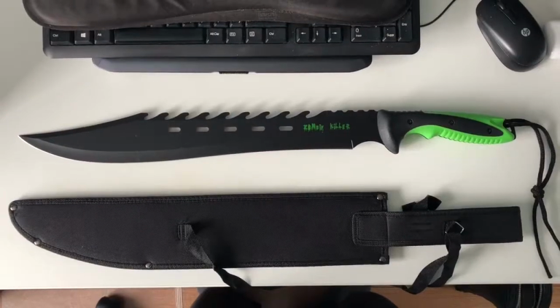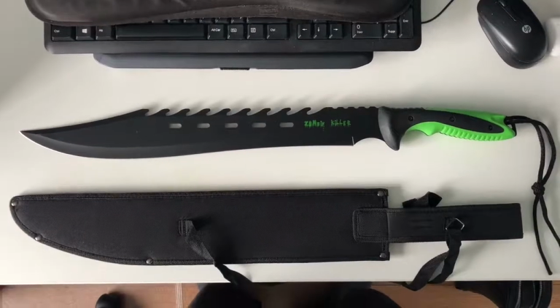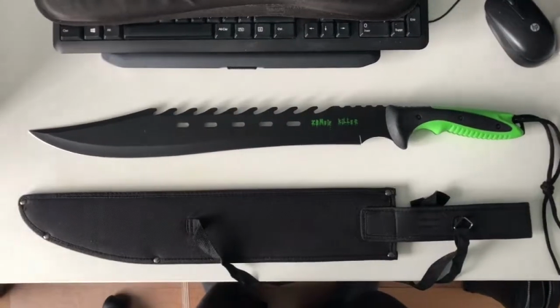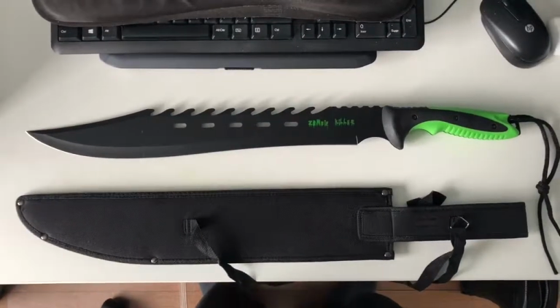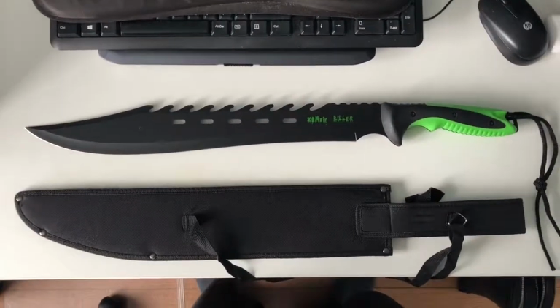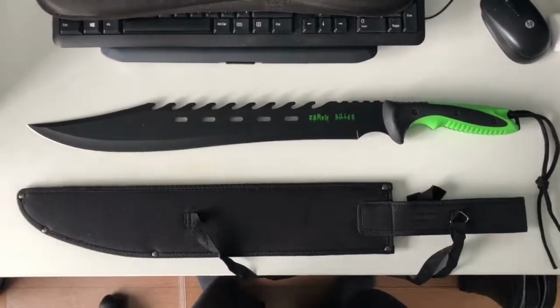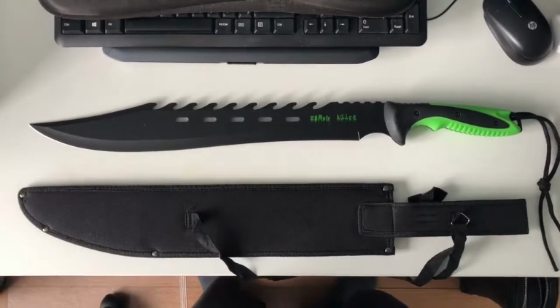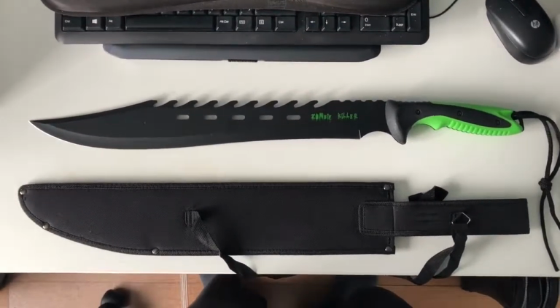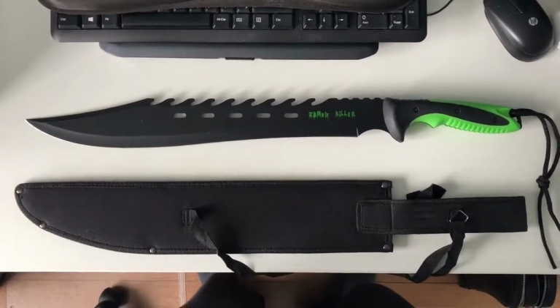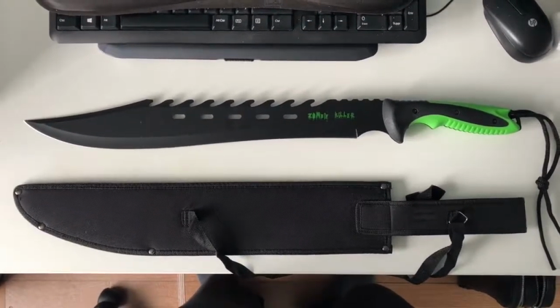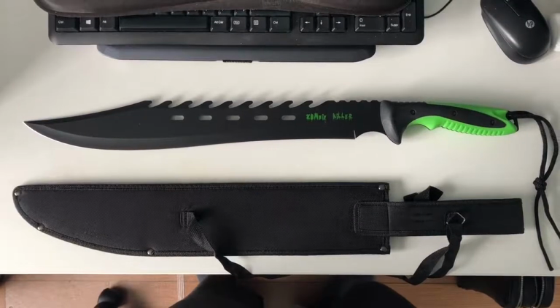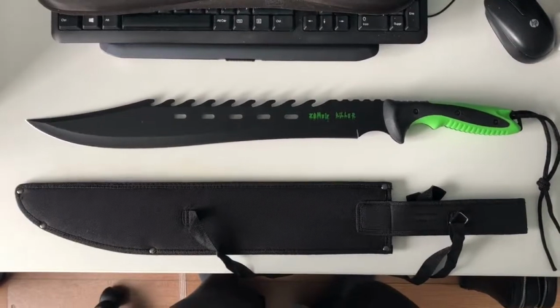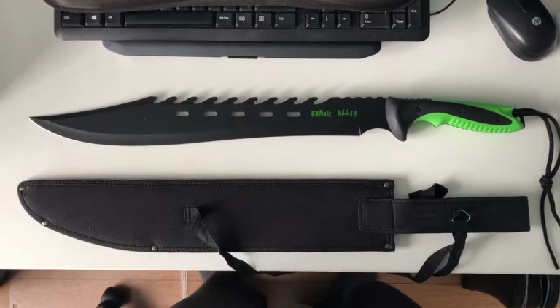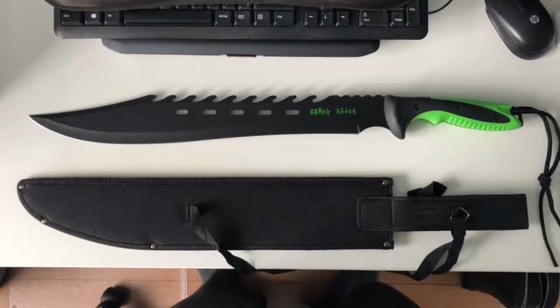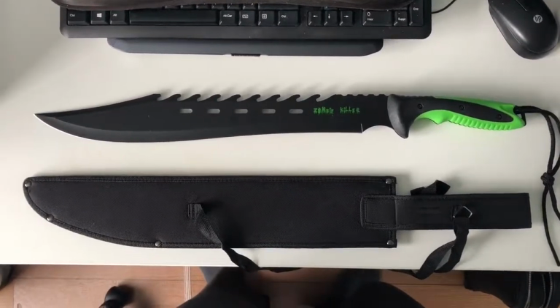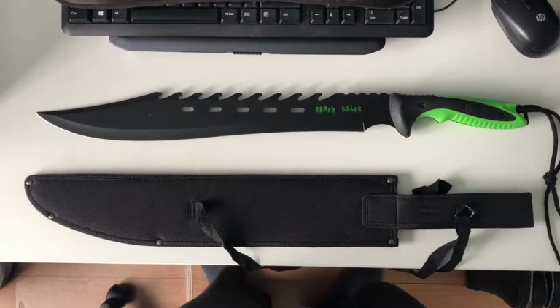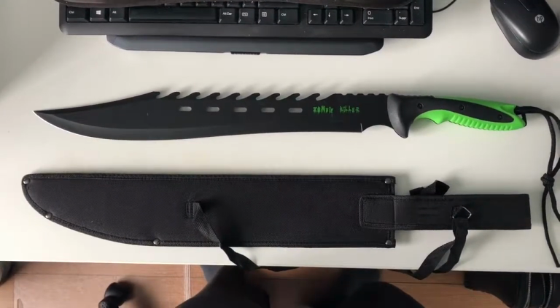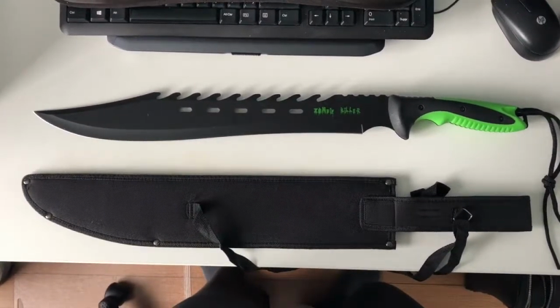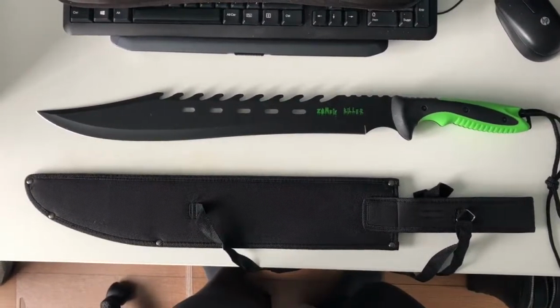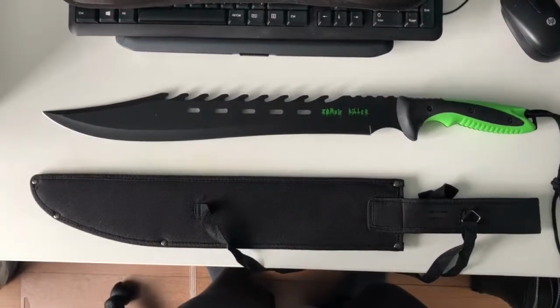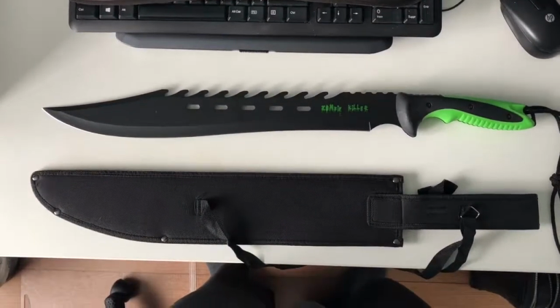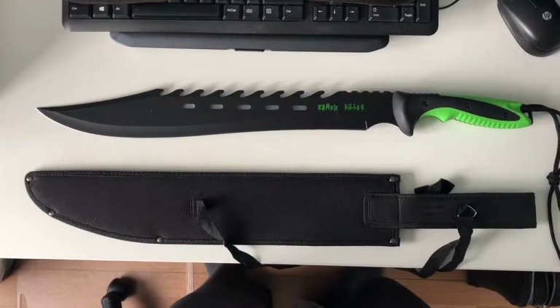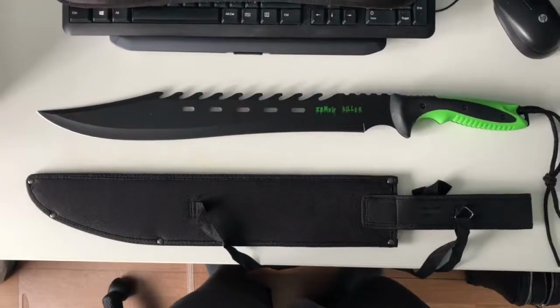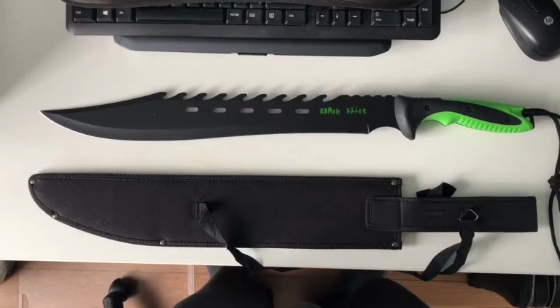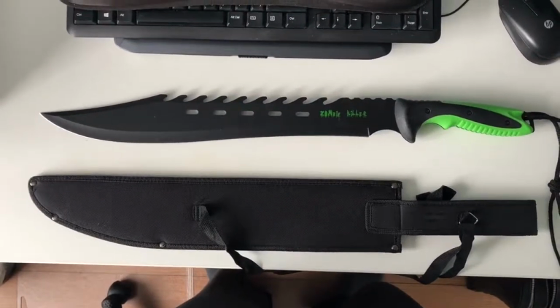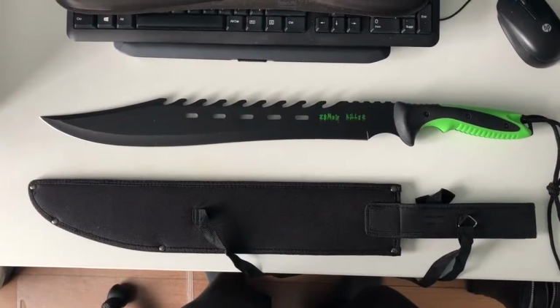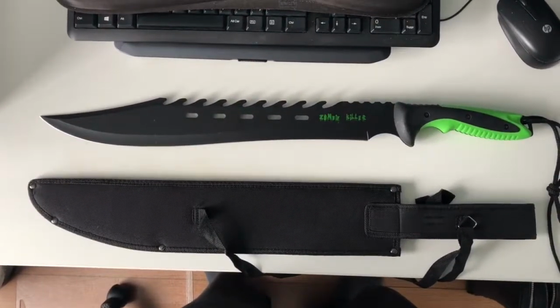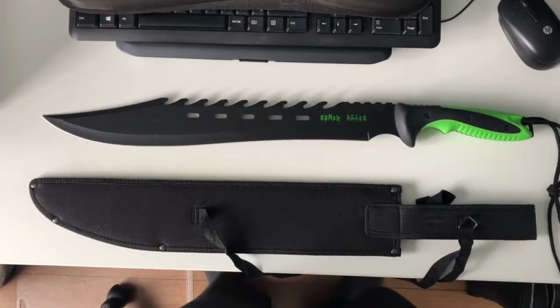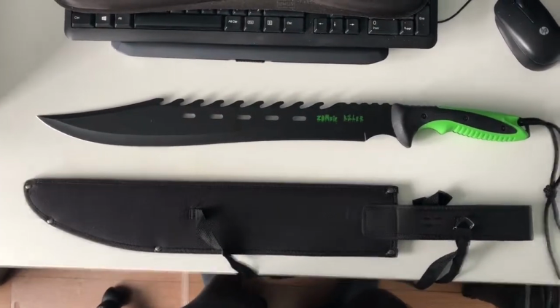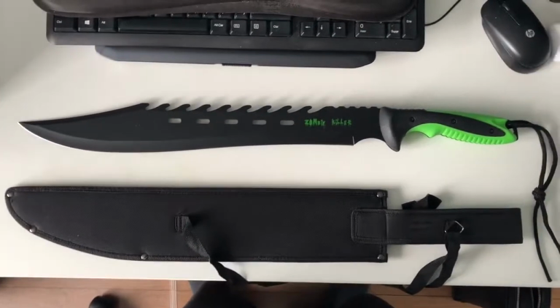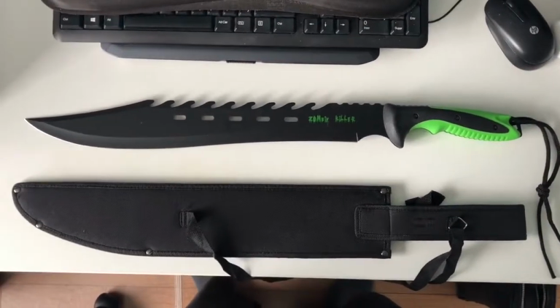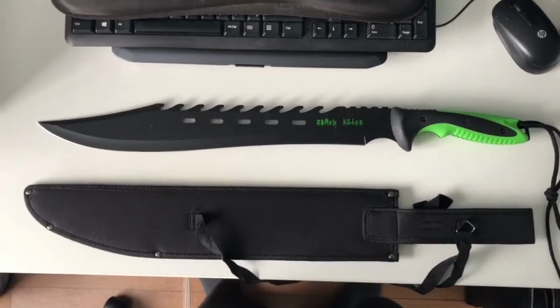Hey there YouTube, just wanted to do a quick review on the Zombie Killer full-tang sawback machete. I got this off Amazon for about 30 to 35 bucks Canadian. Very quick shipping, so it's pretty cool.